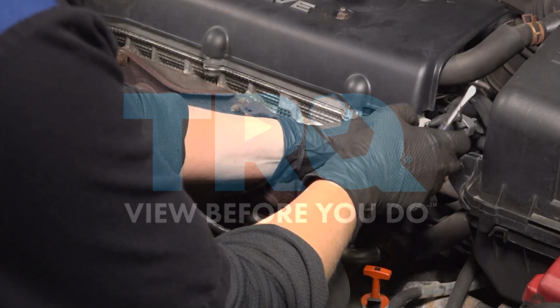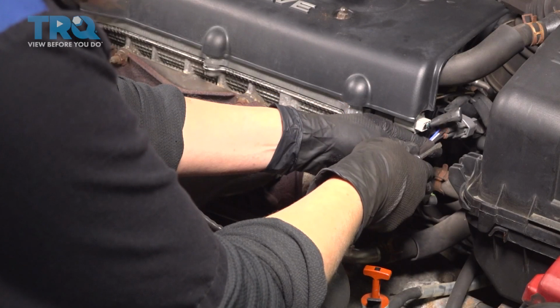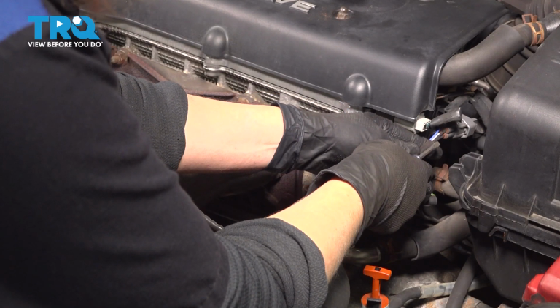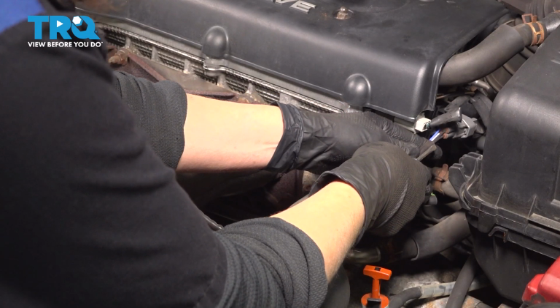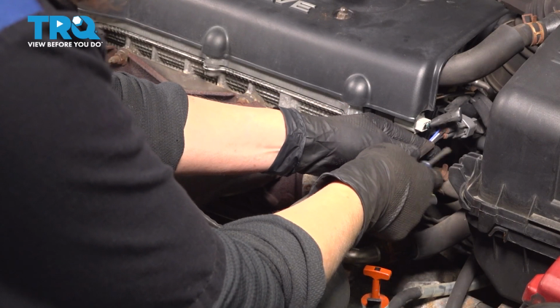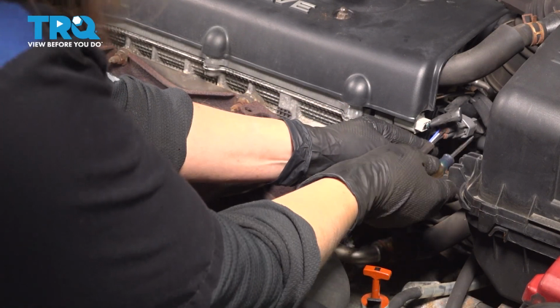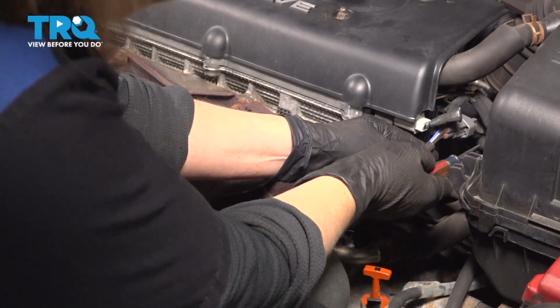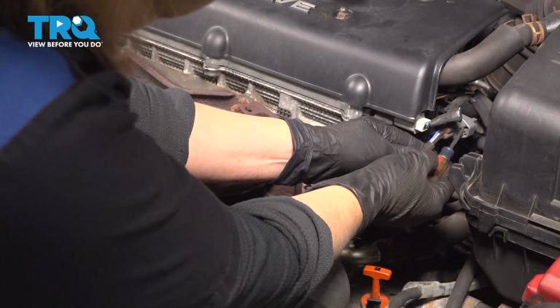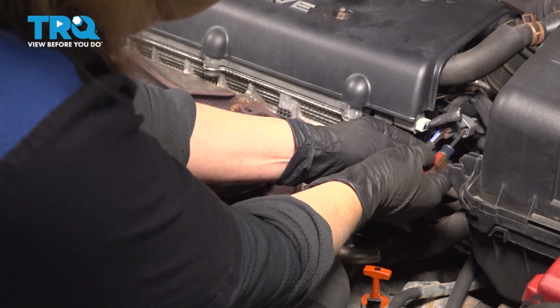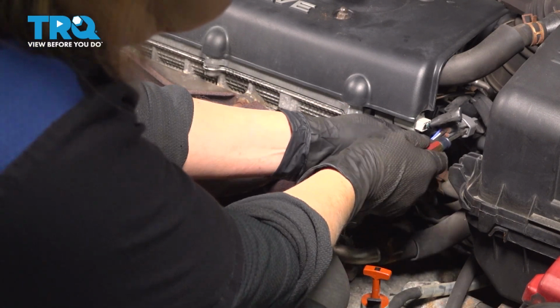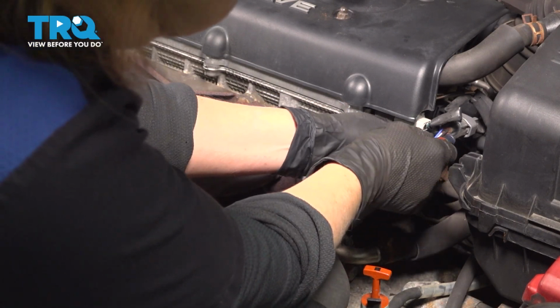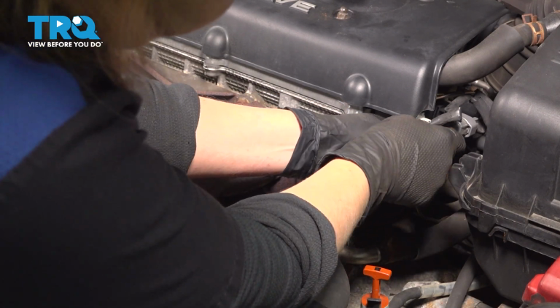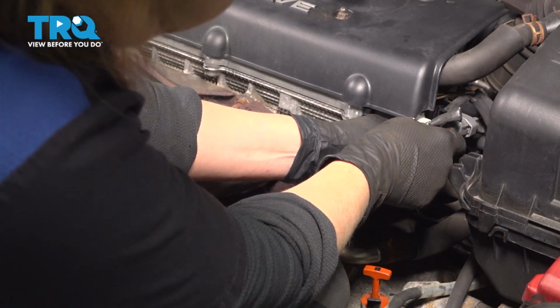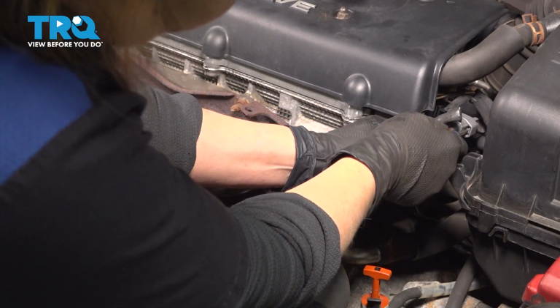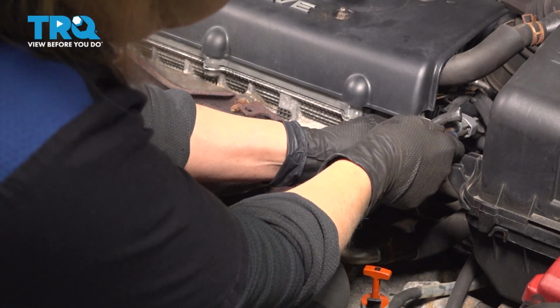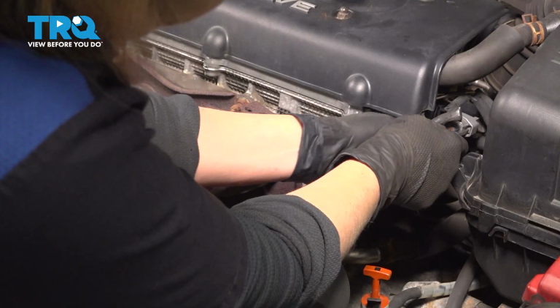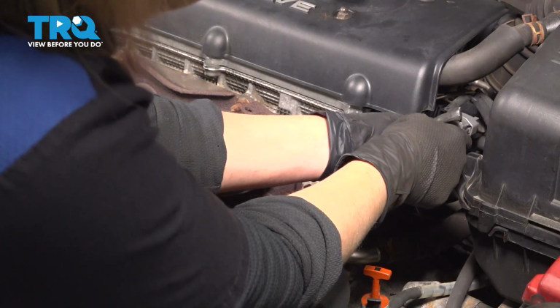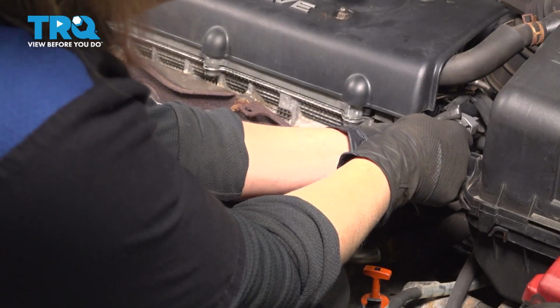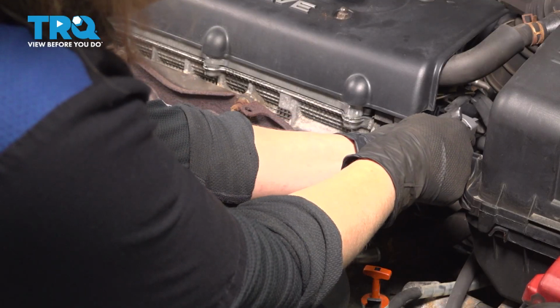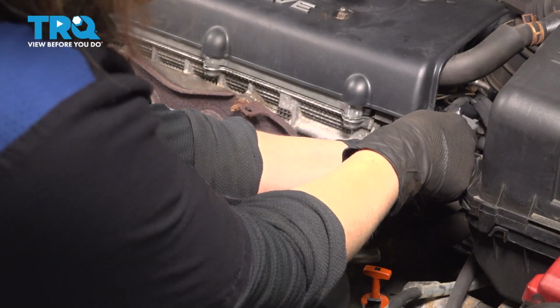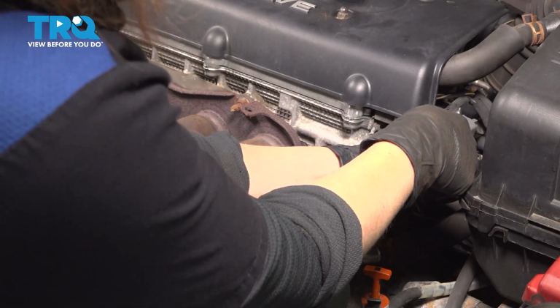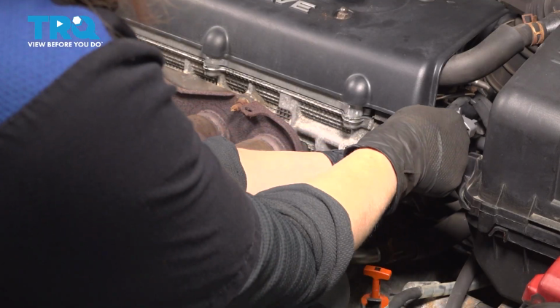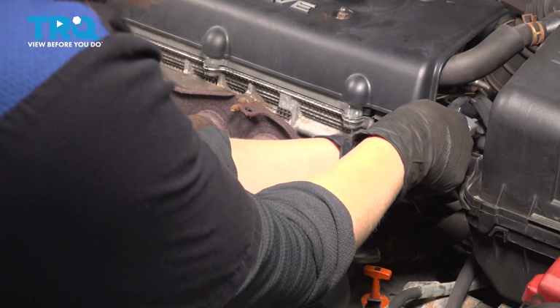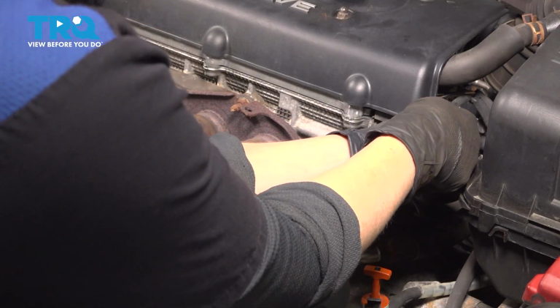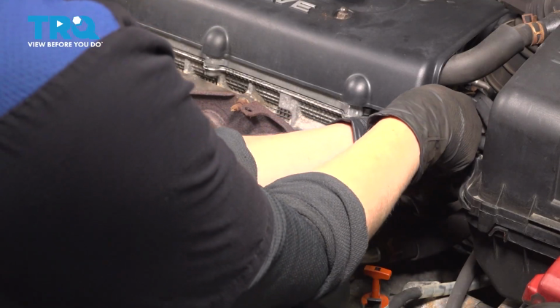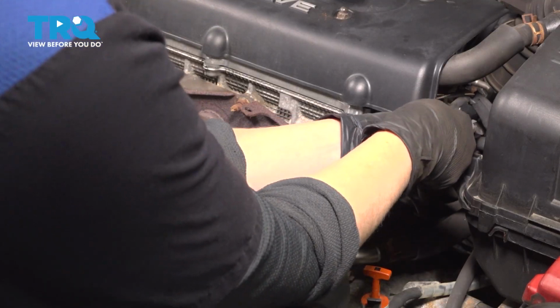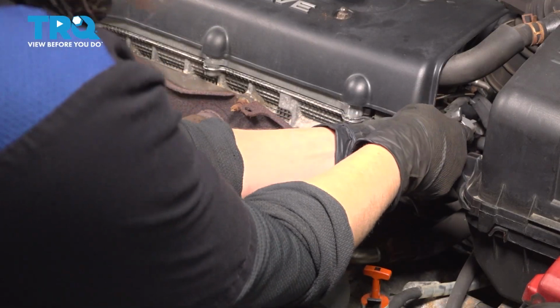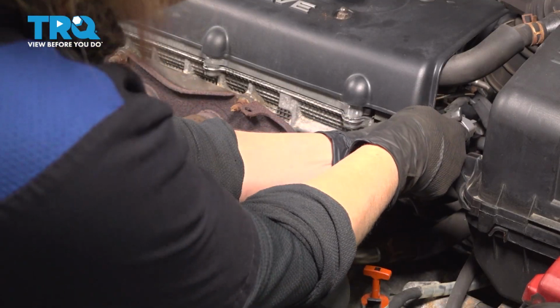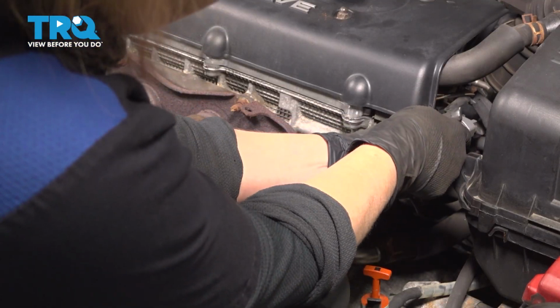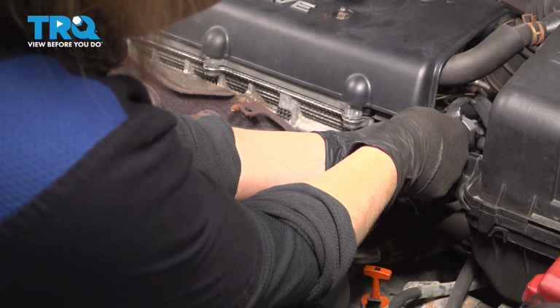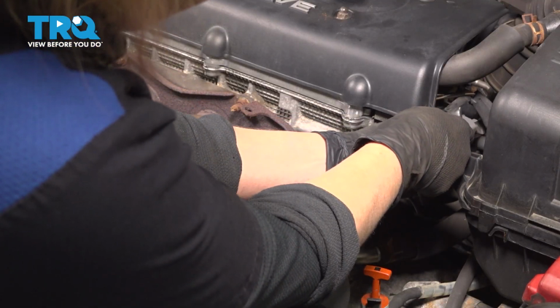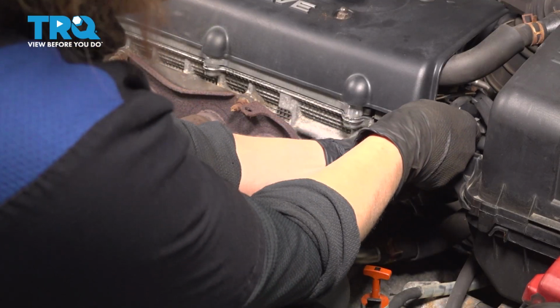We're going to disconnect our connector. To do that, you're going to pick up this tab here and then pull out the connector.